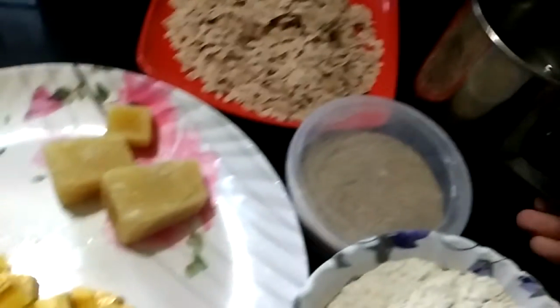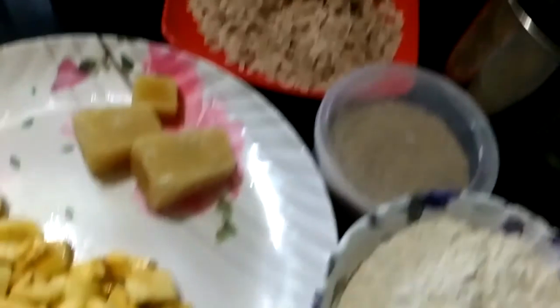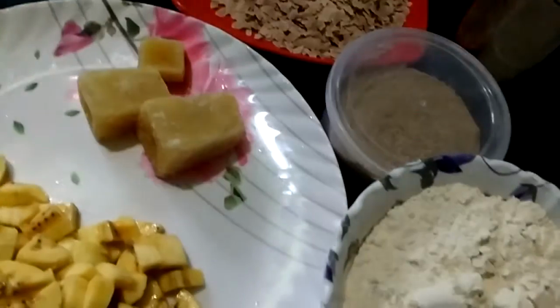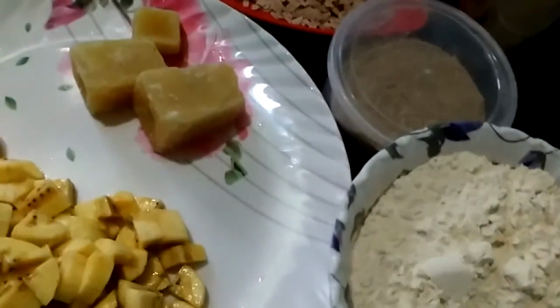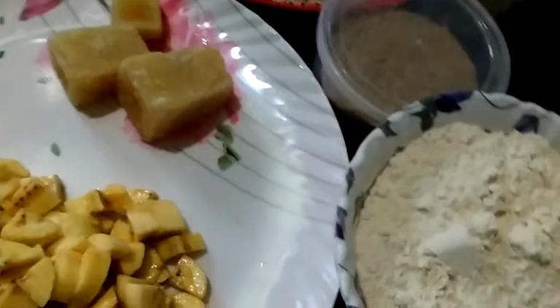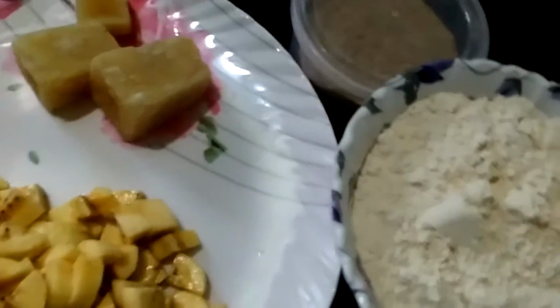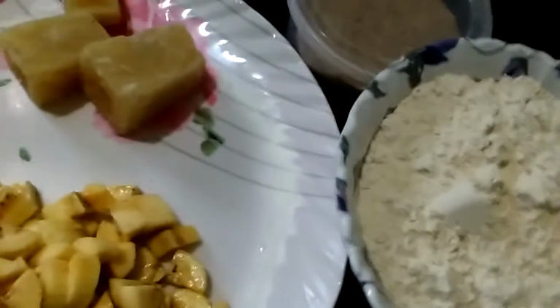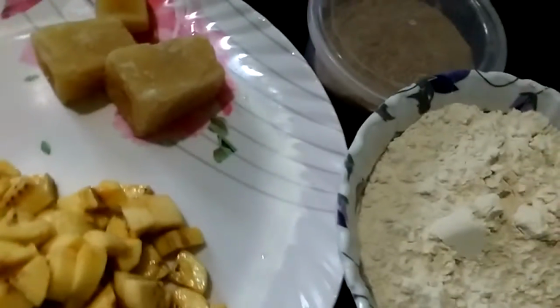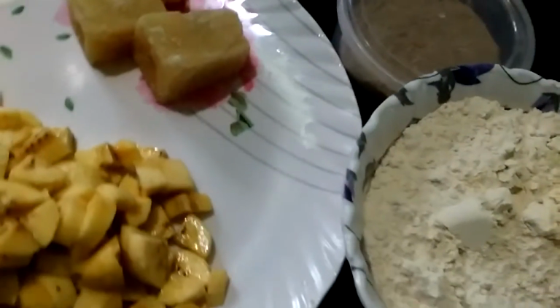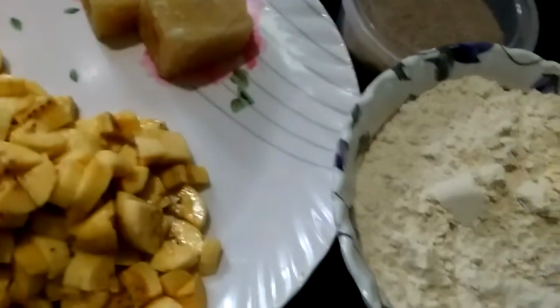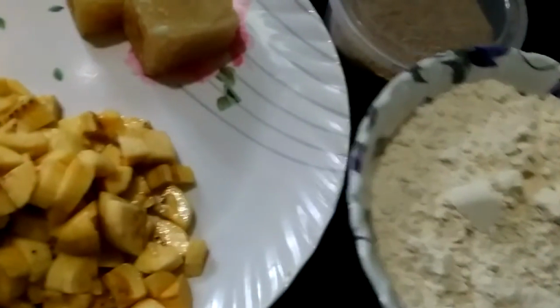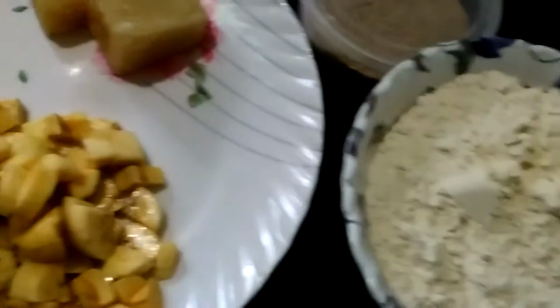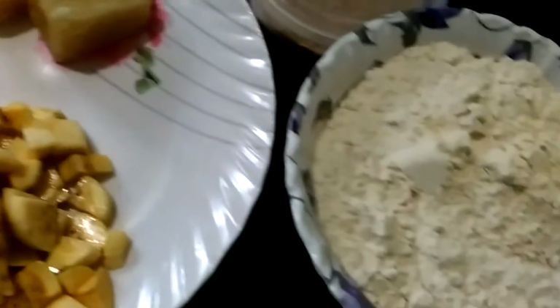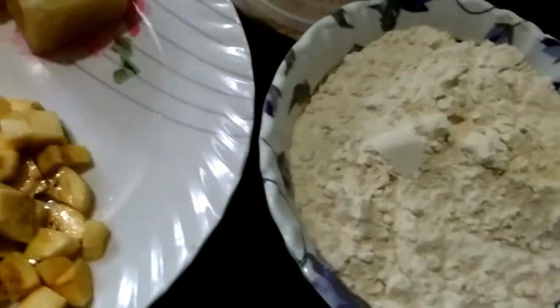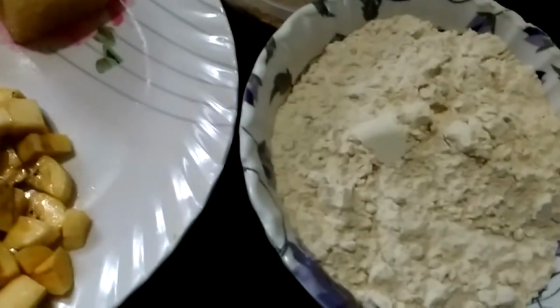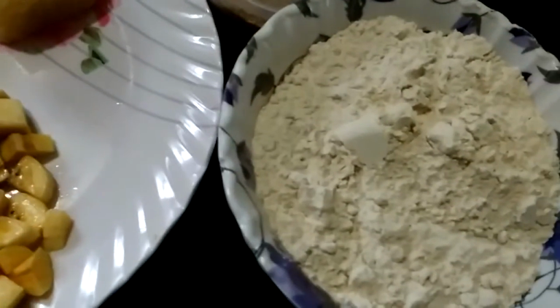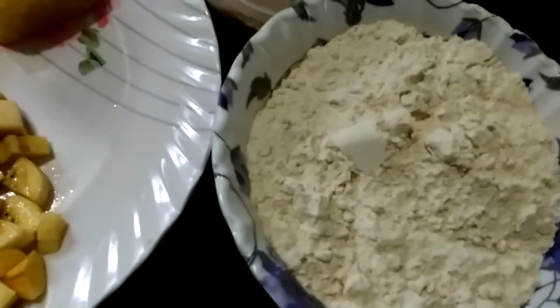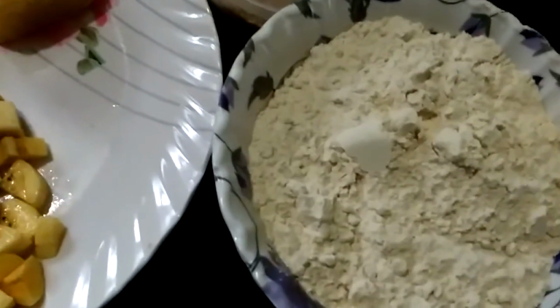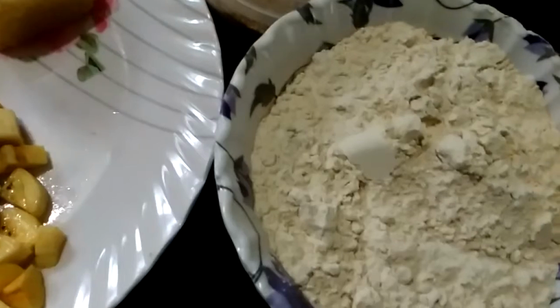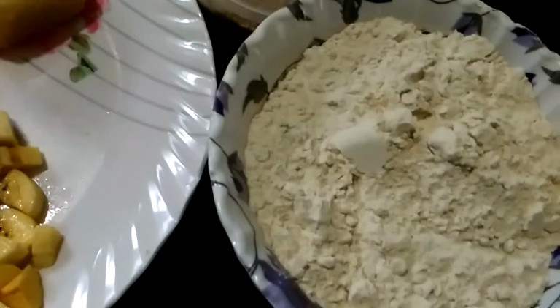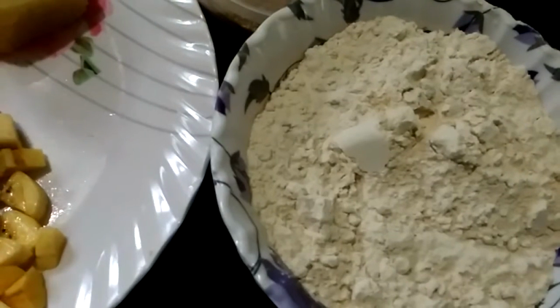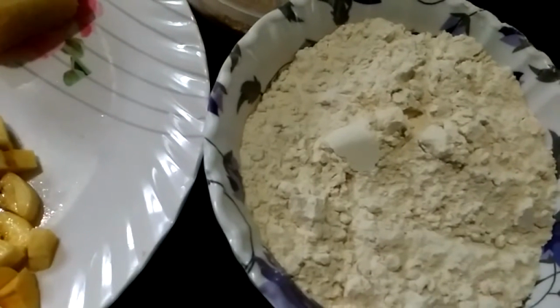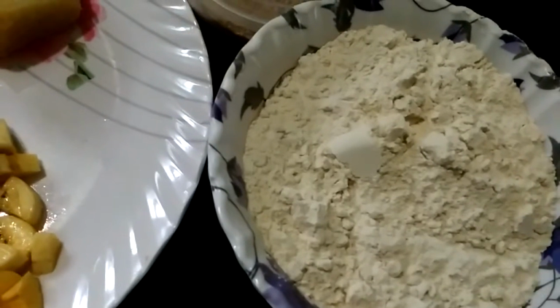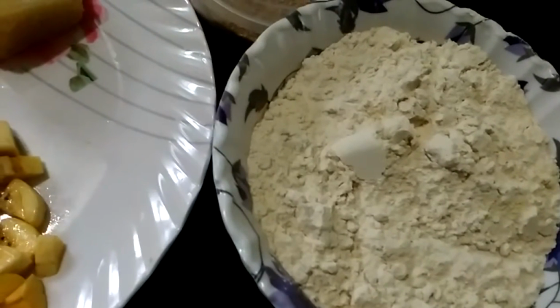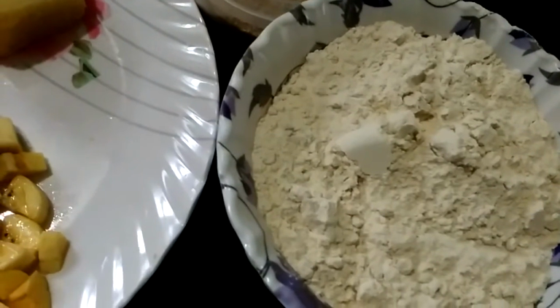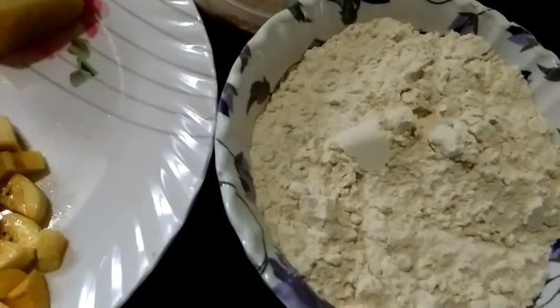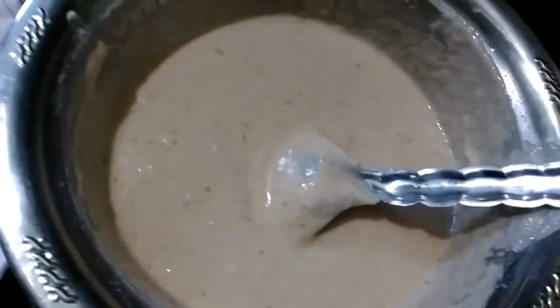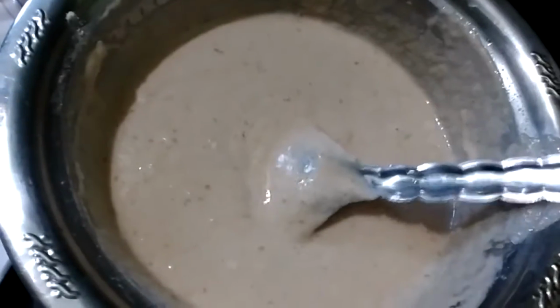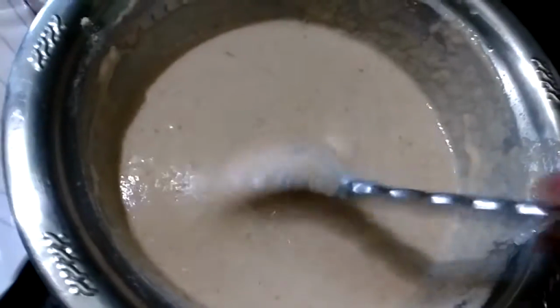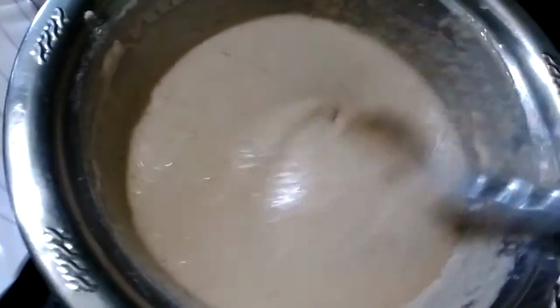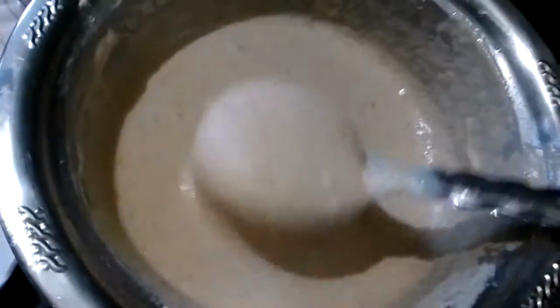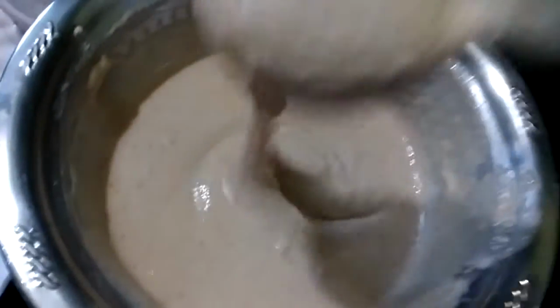I am going to mix the dish. The dish is ready.